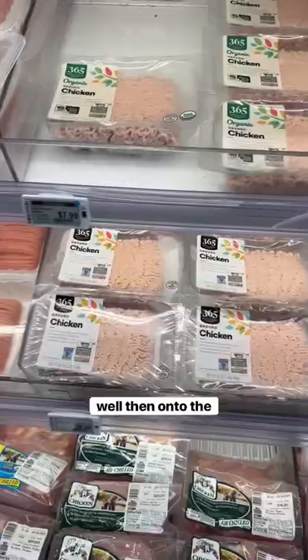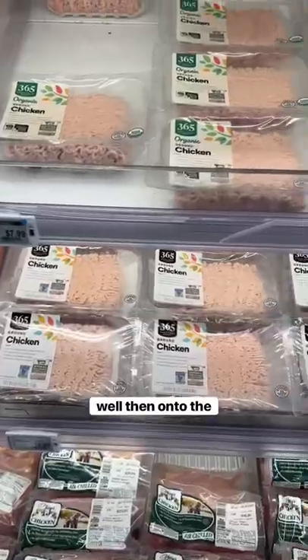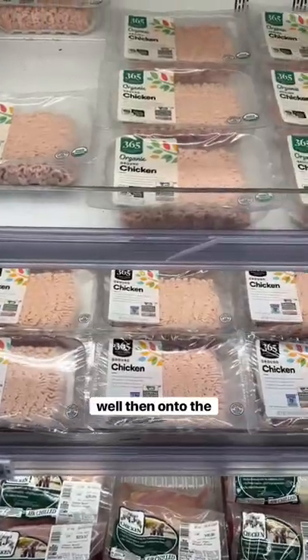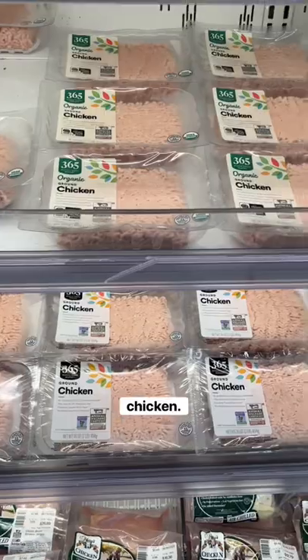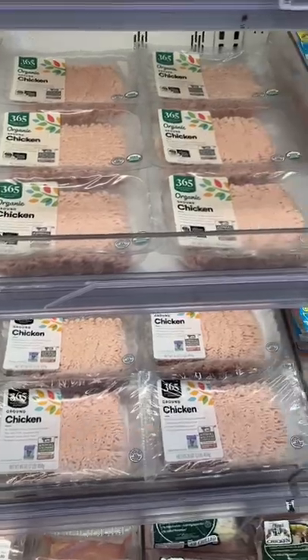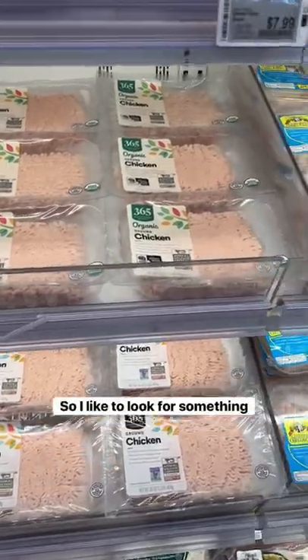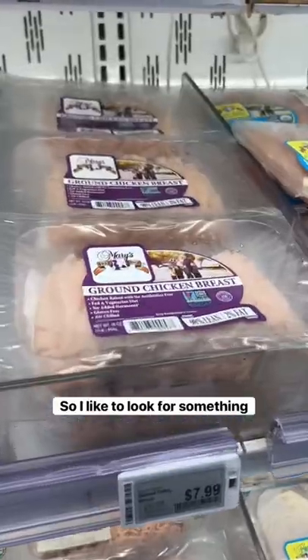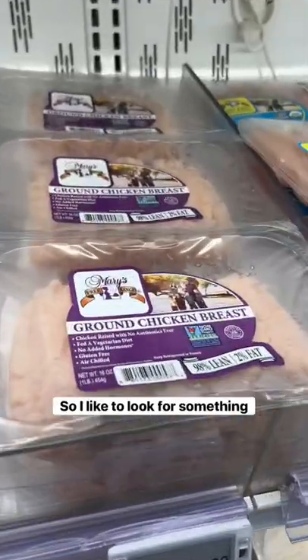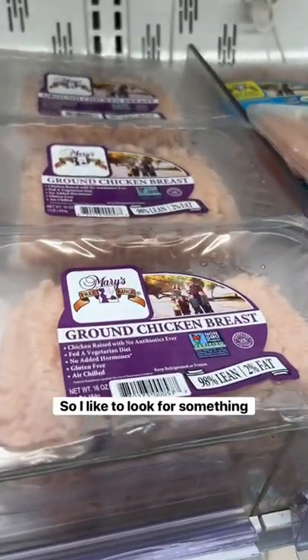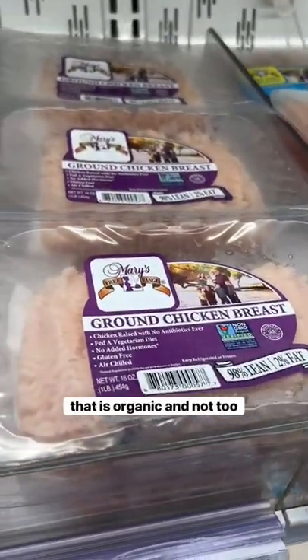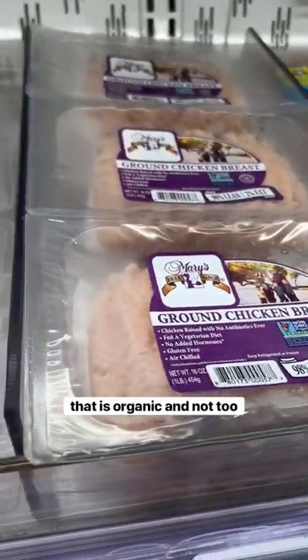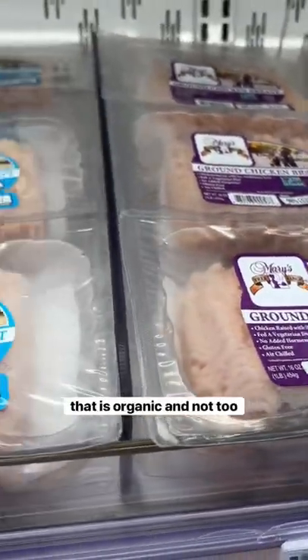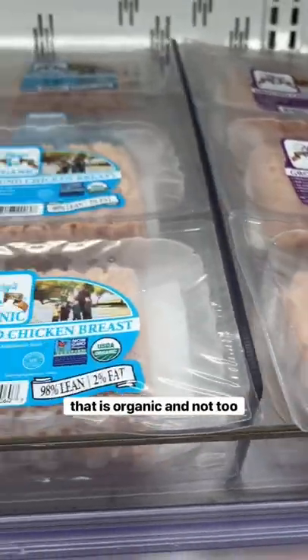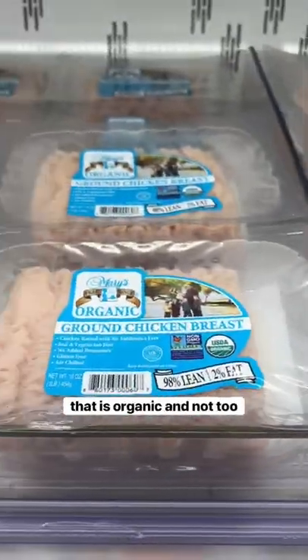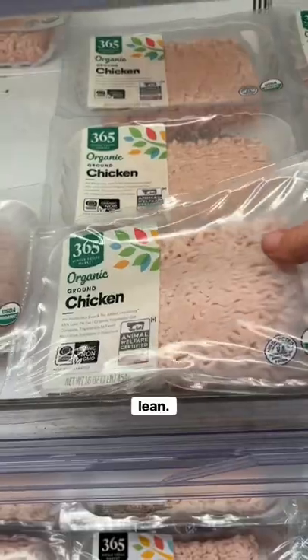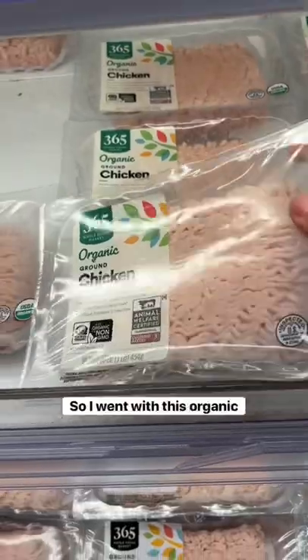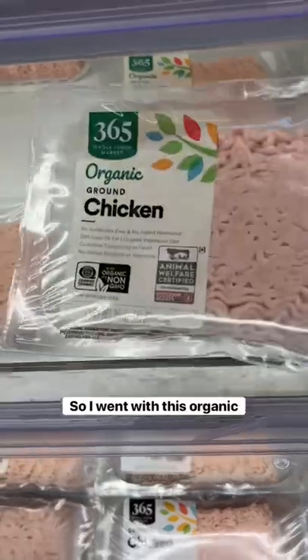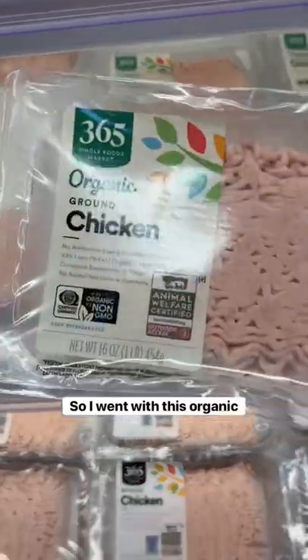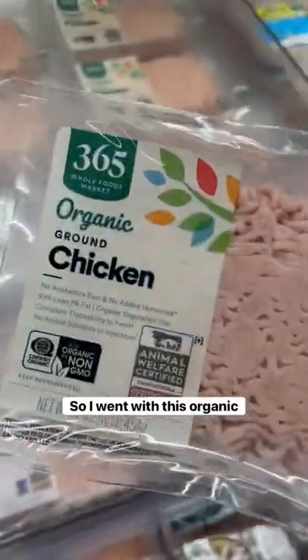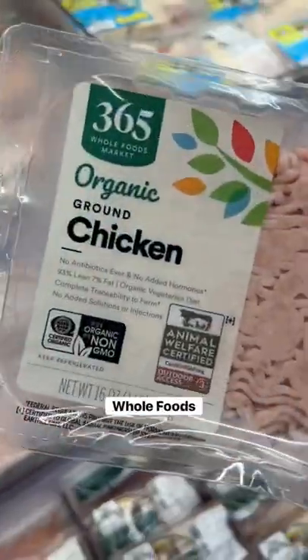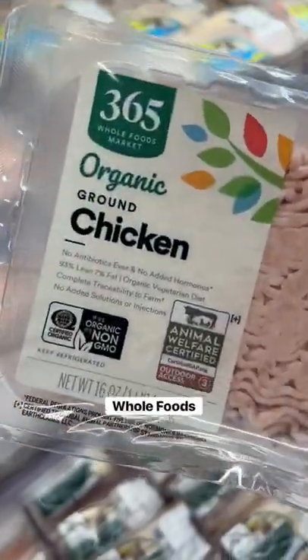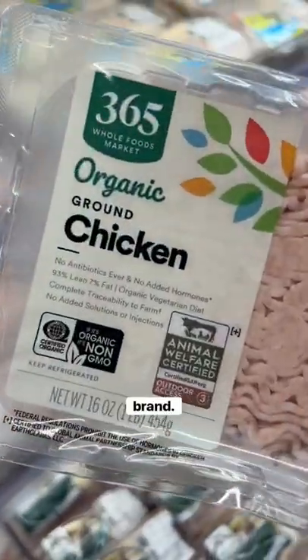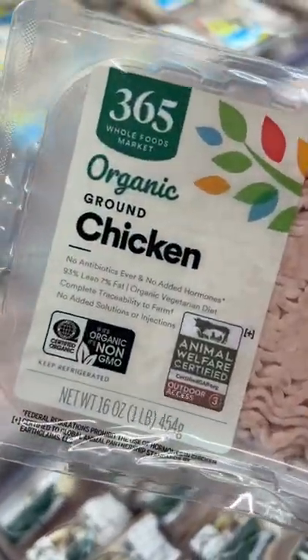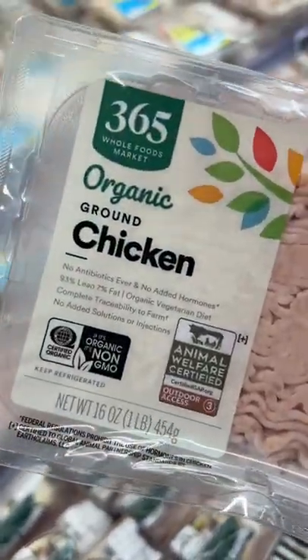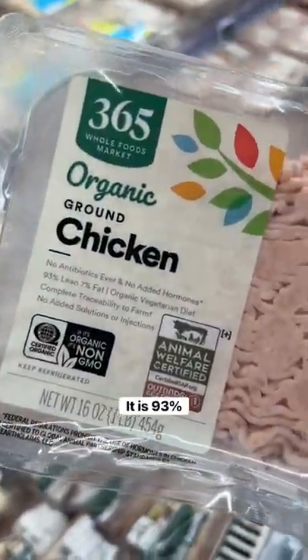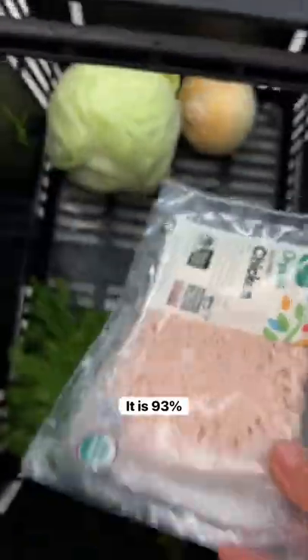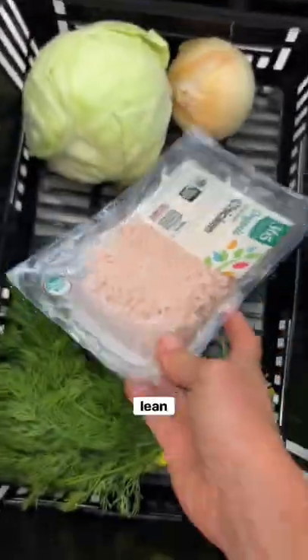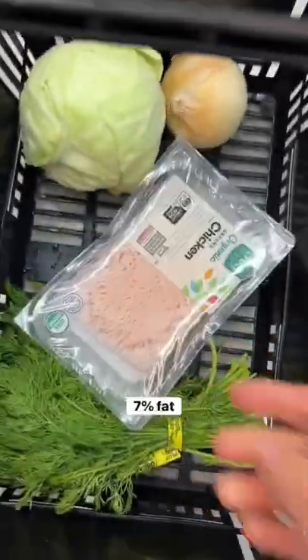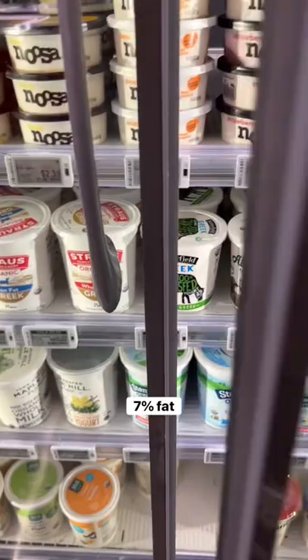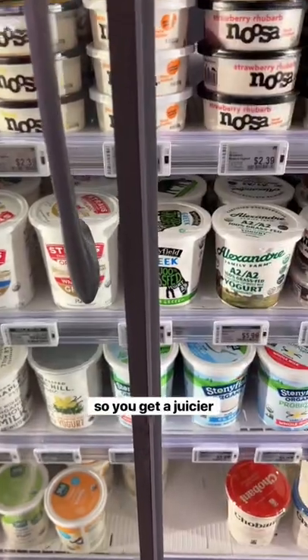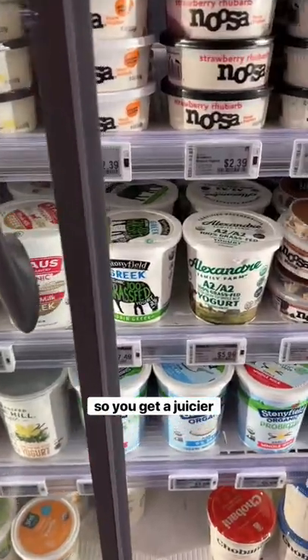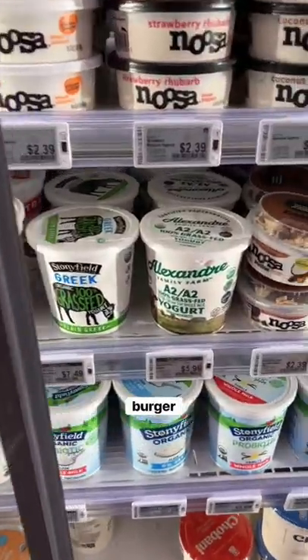Then on to the chicken. I like to look for something that is organic and not too lean. I went with this organic Whole Foods brand — it is 93% lean, 7% fat, so you get a juicier burger.